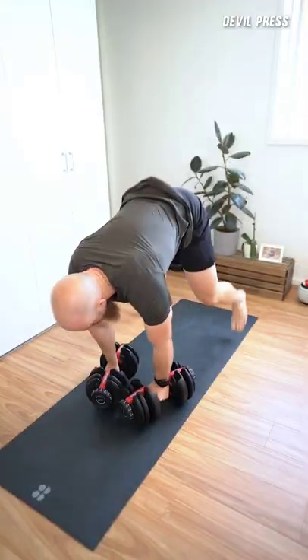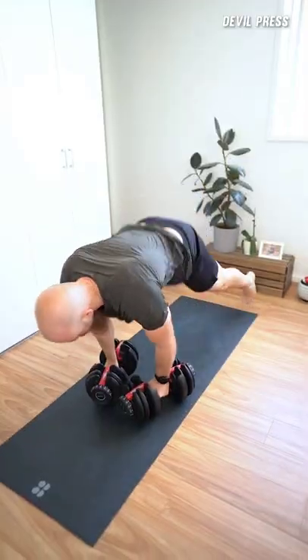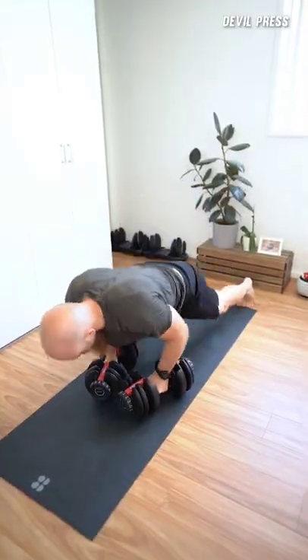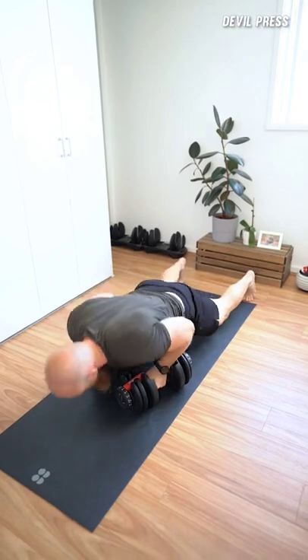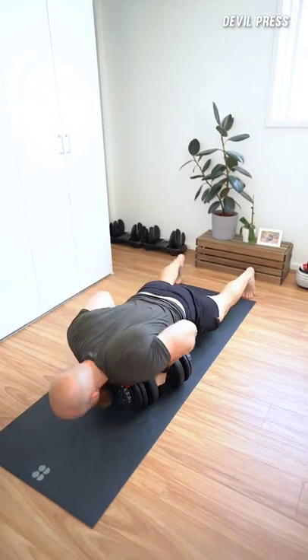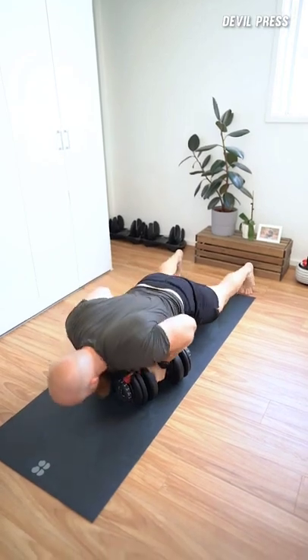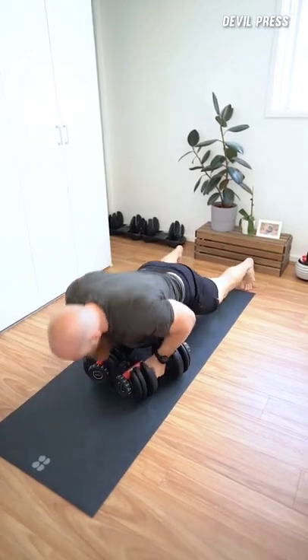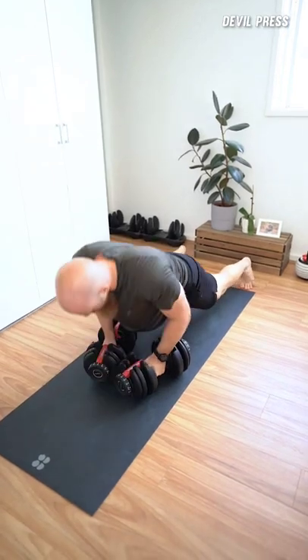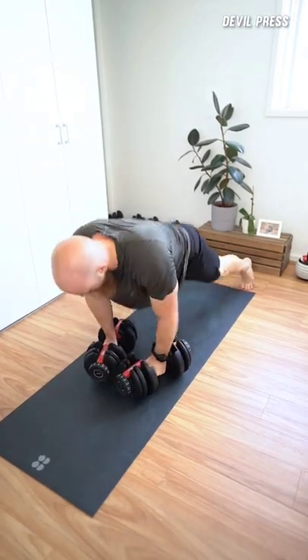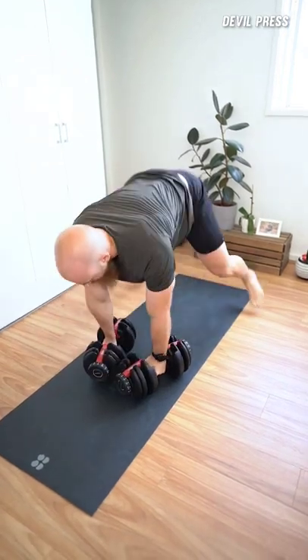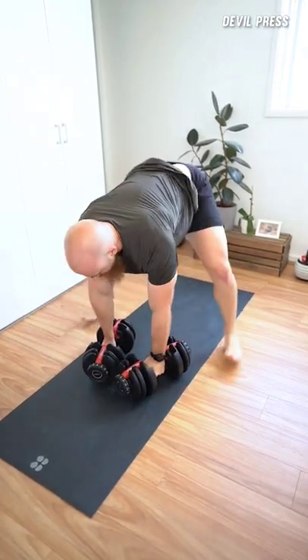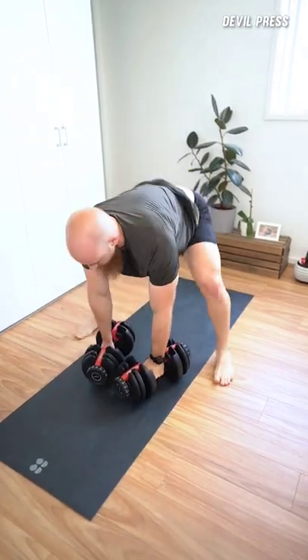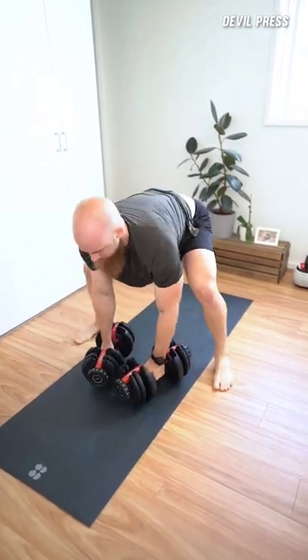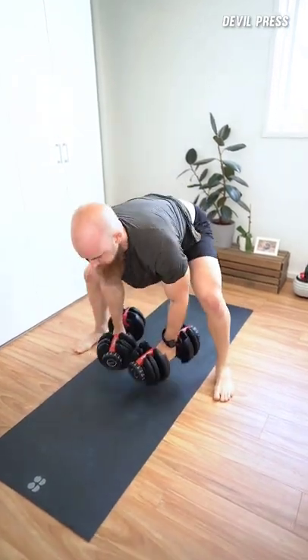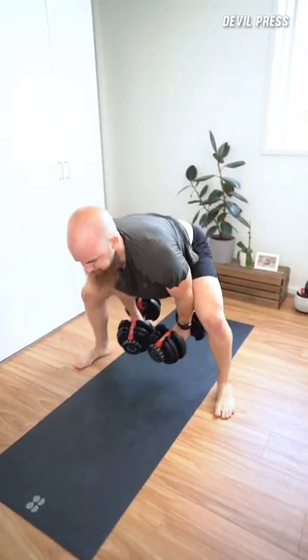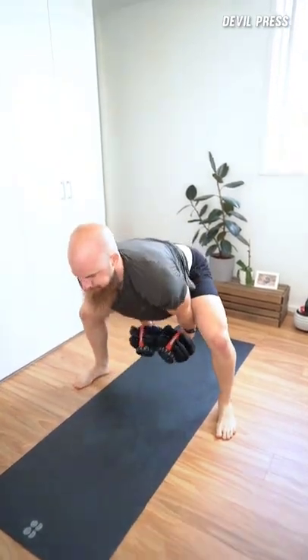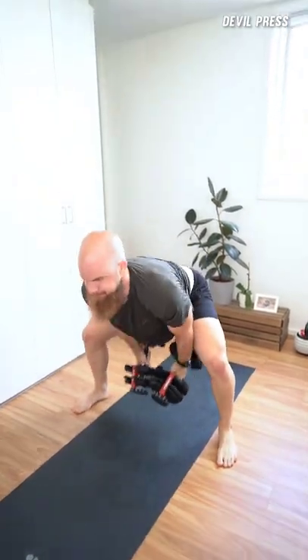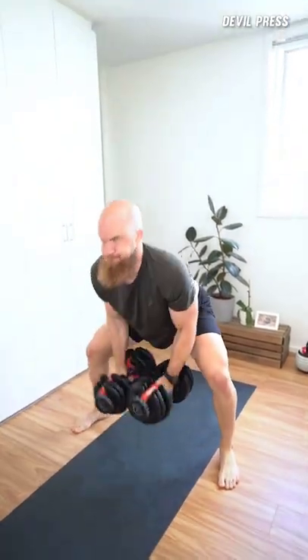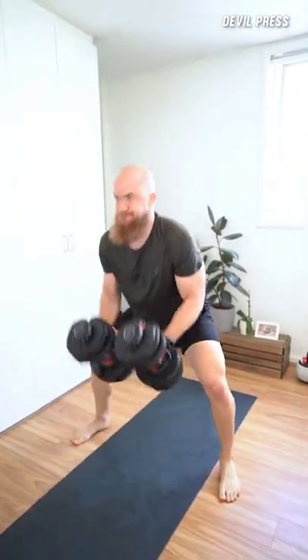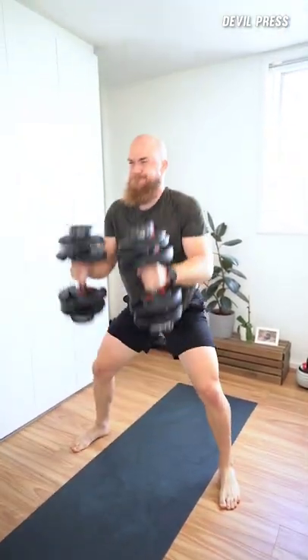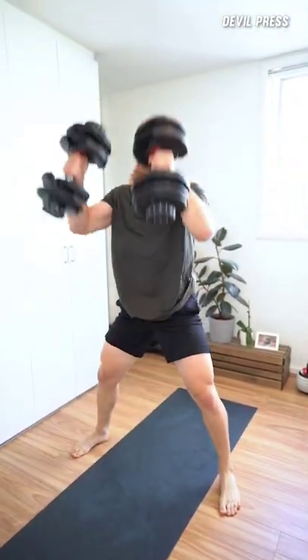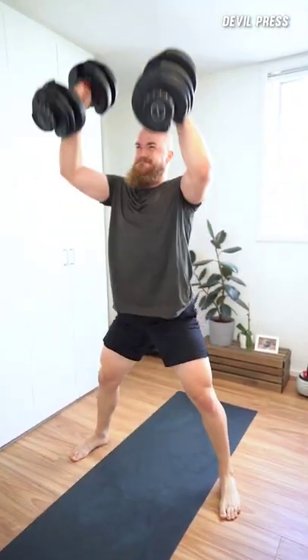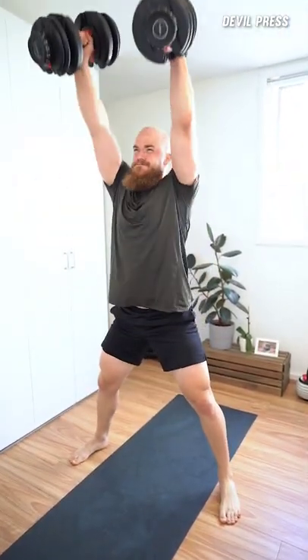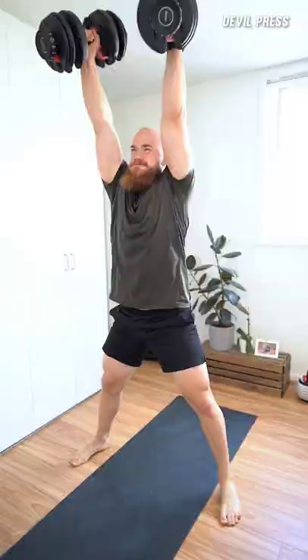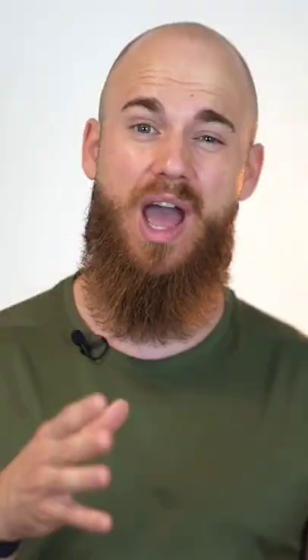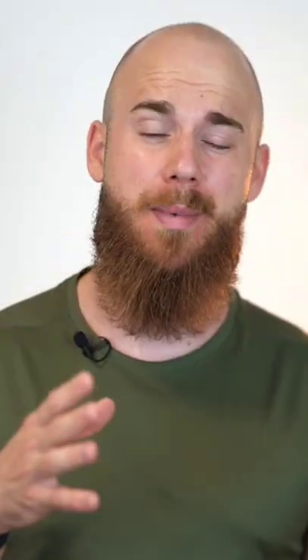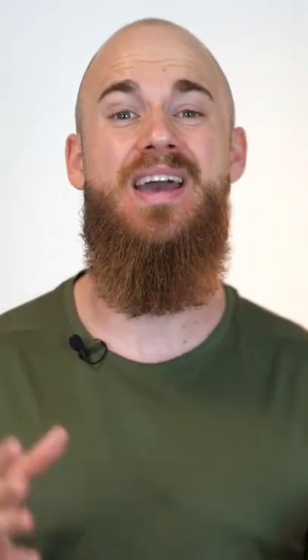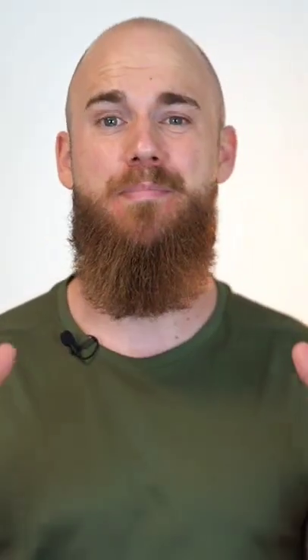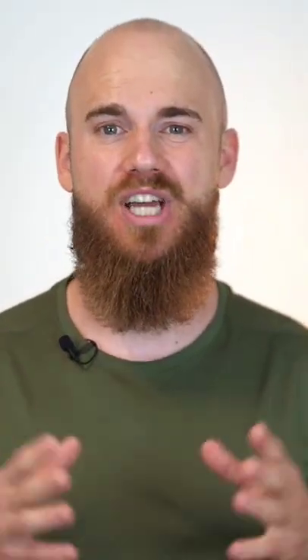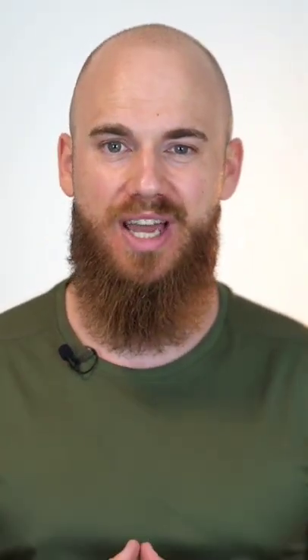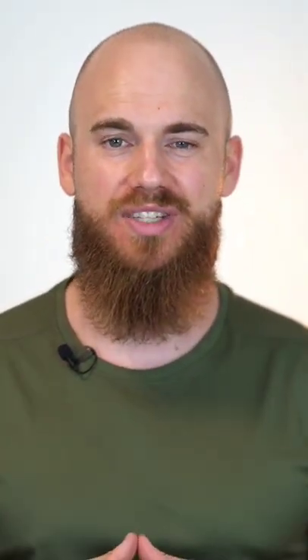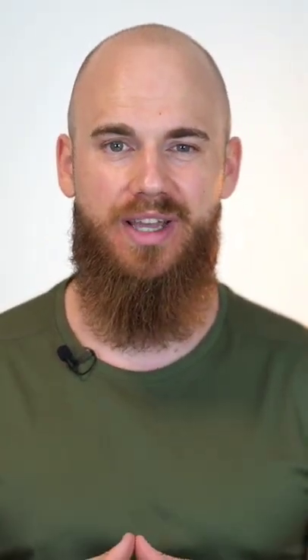The devil press will push your heart rate near its peak. It requires explosive power through the upper body and hips and has tremendous benefit for MMA, BJJ and wrestling.